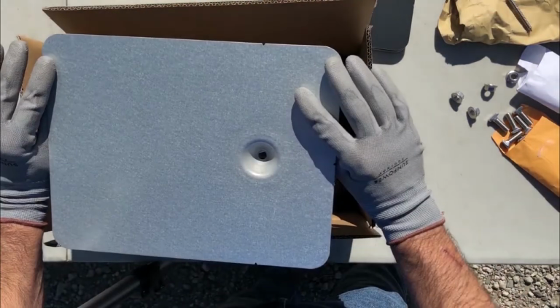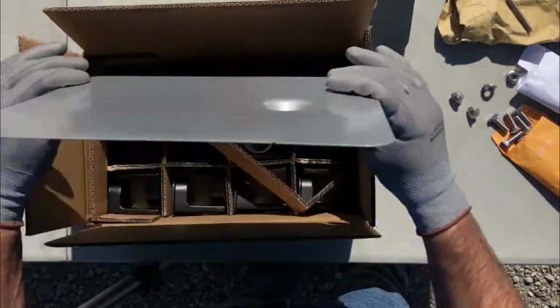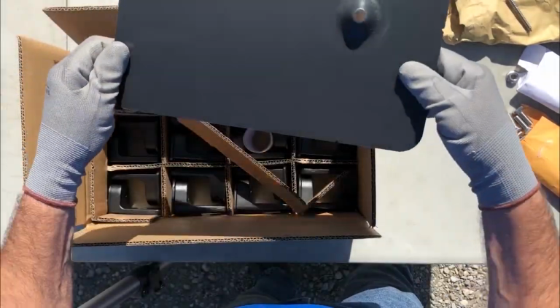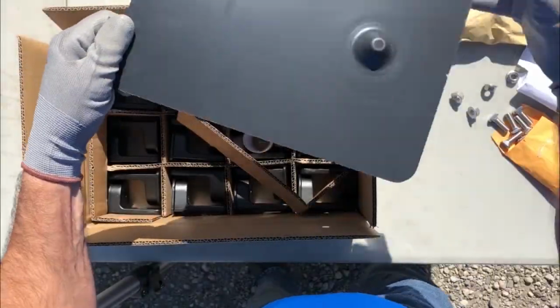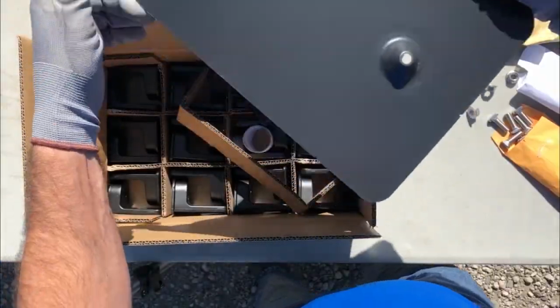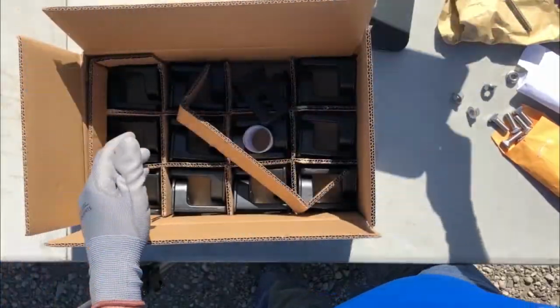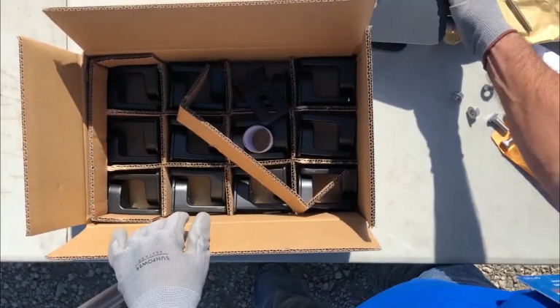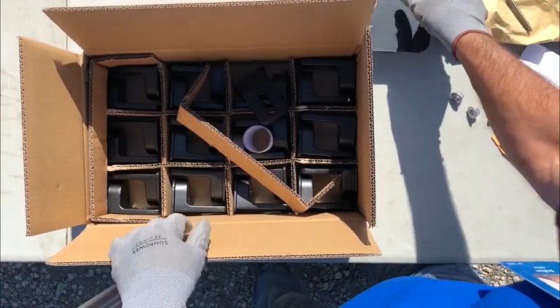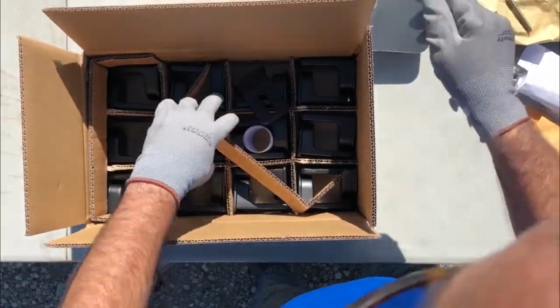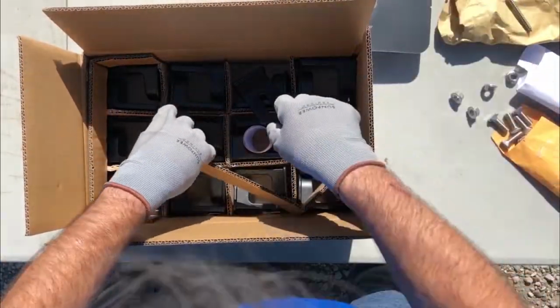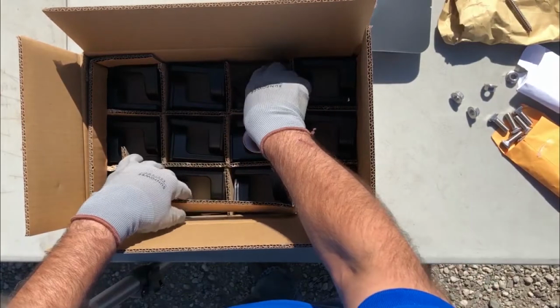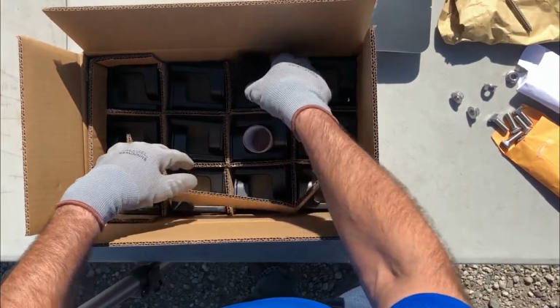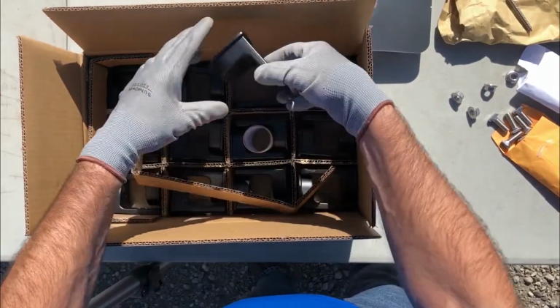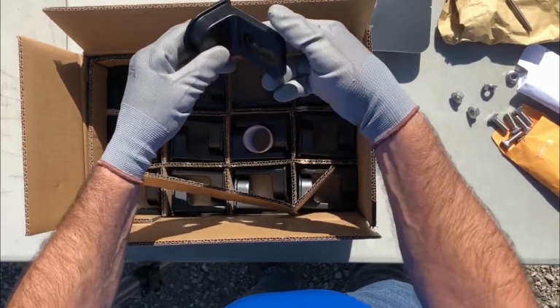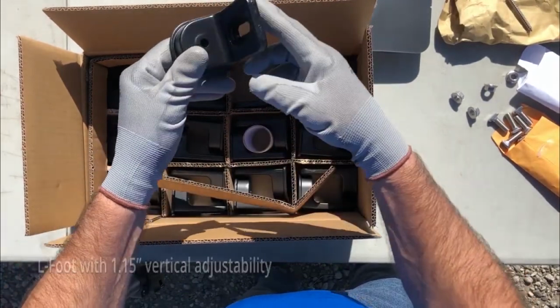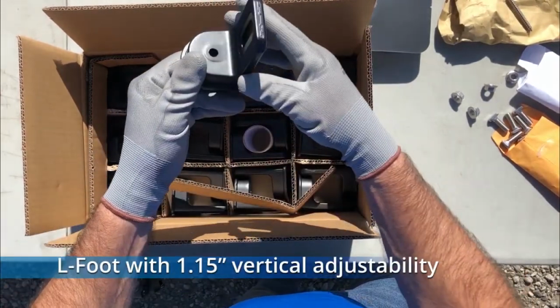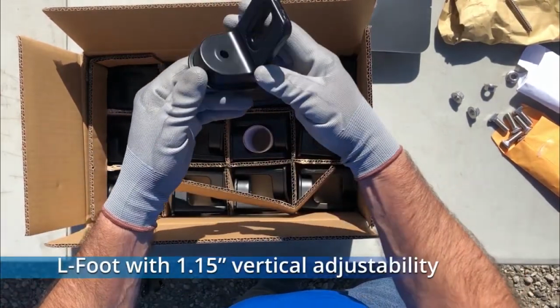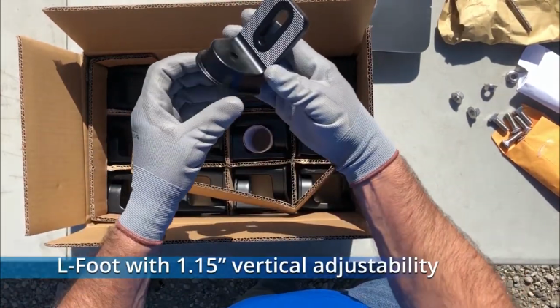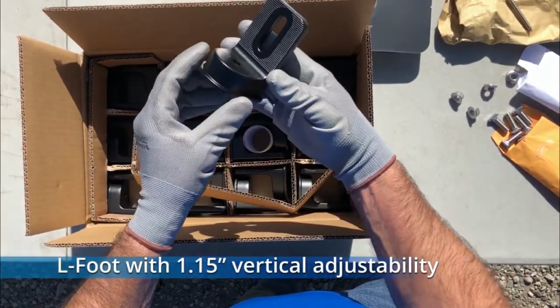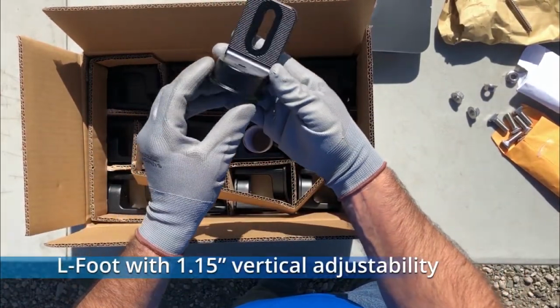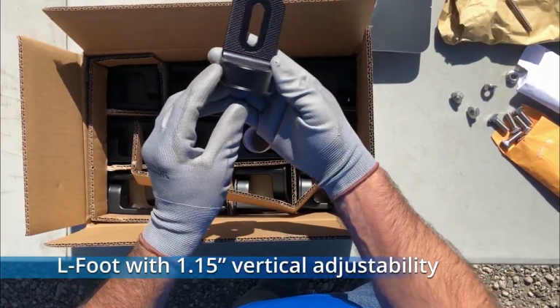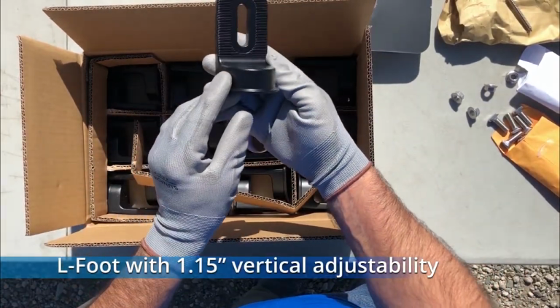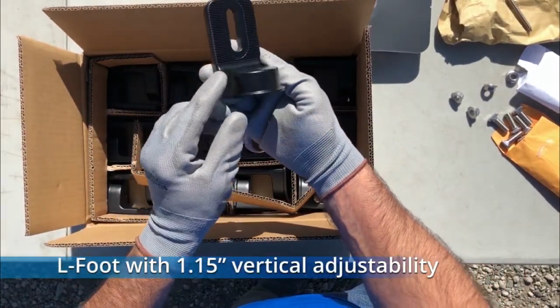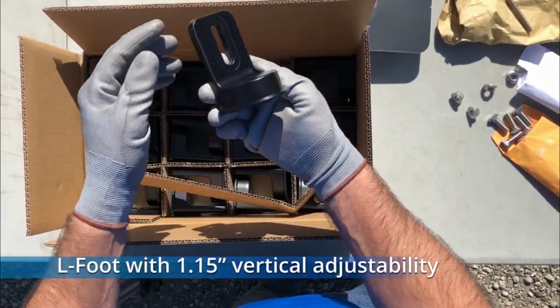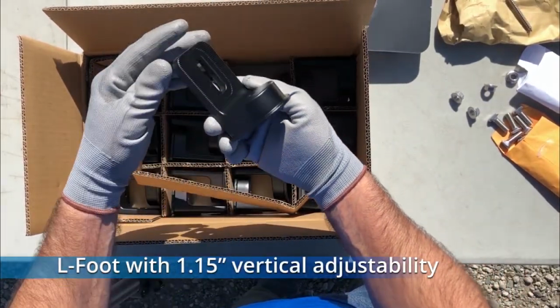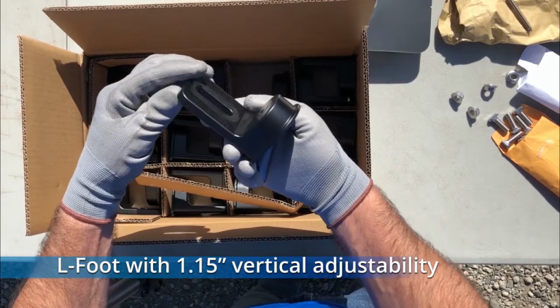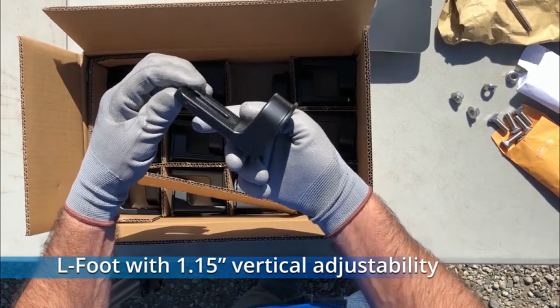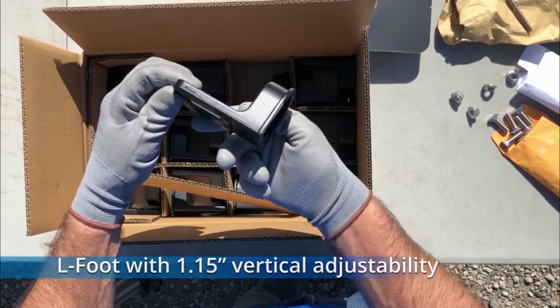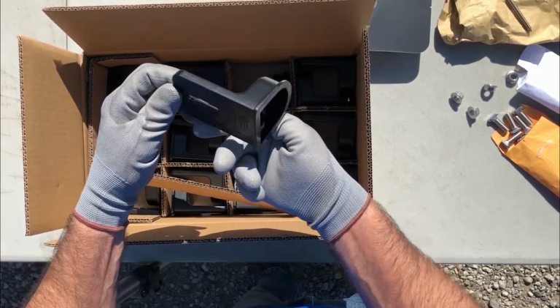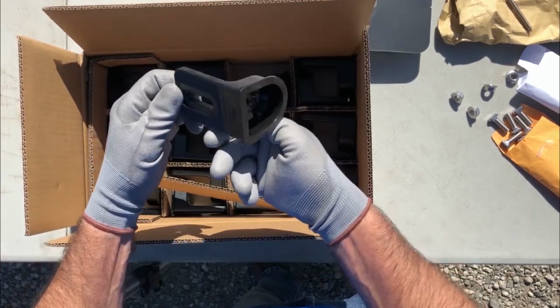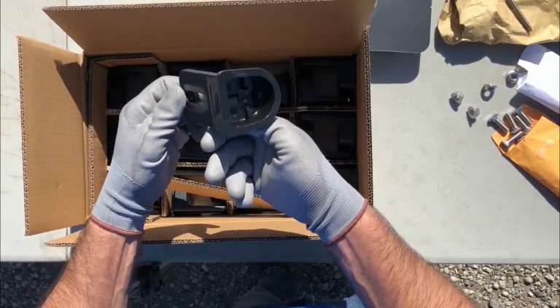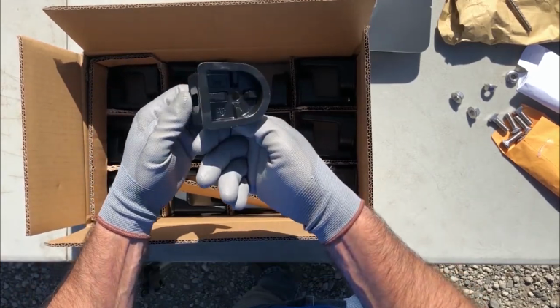The cast aluminum L-feet are nicely nestled at the bottom of the box. Each one has an inverted cone on the inside designed to match up with the ¾ inch cone on the flashing.